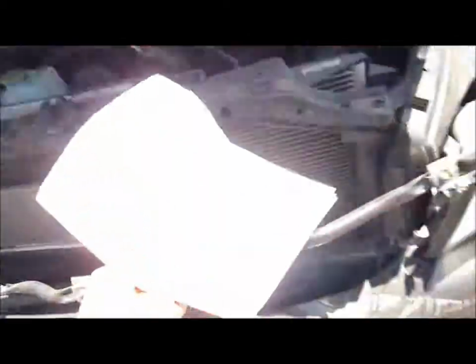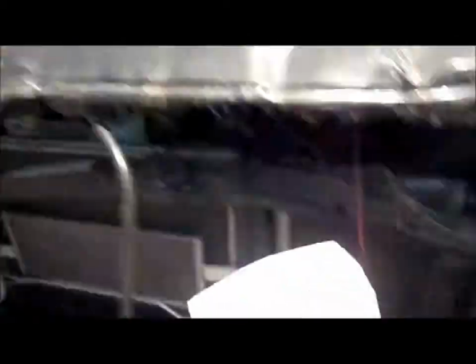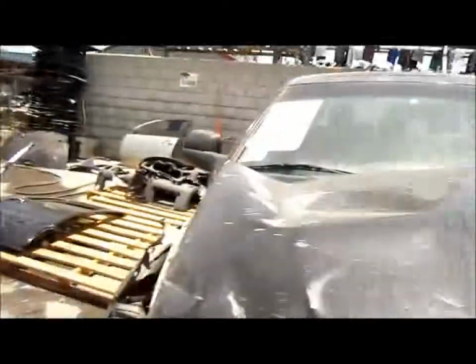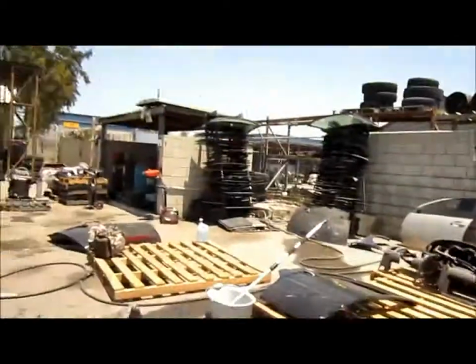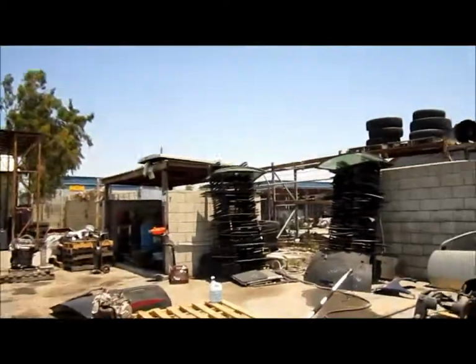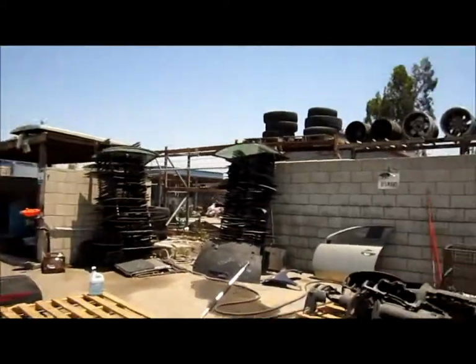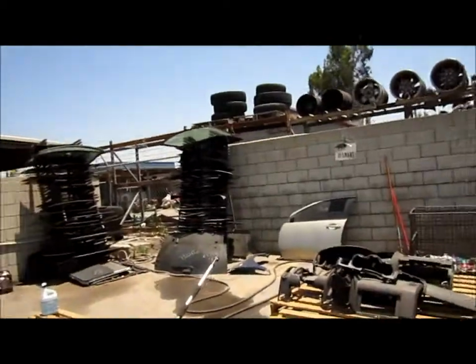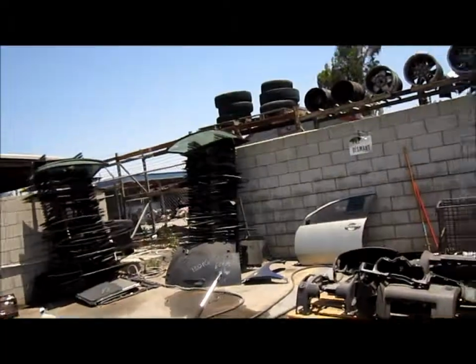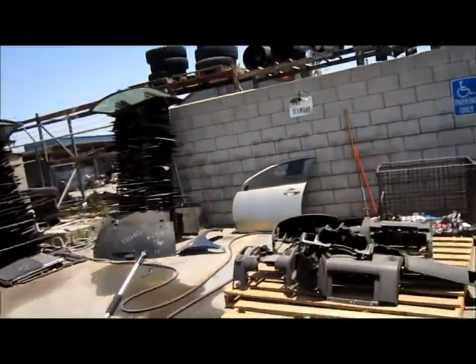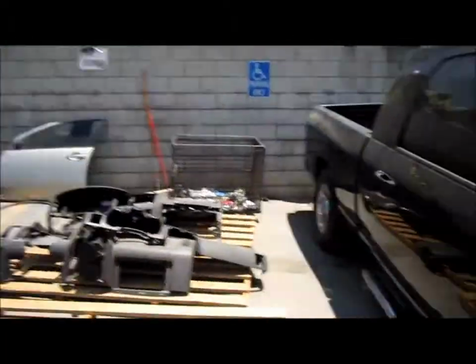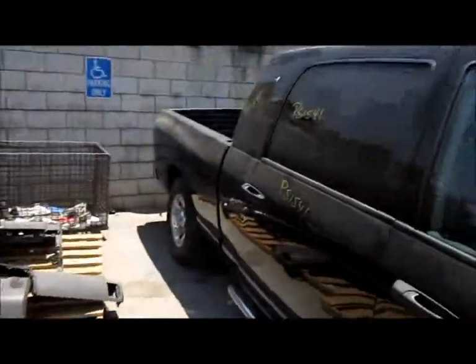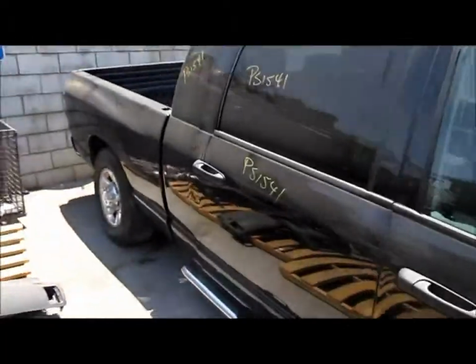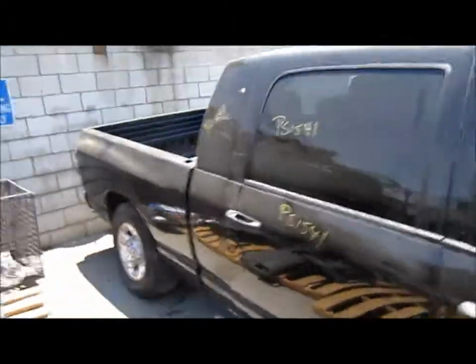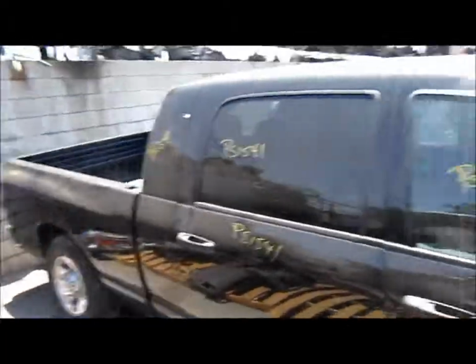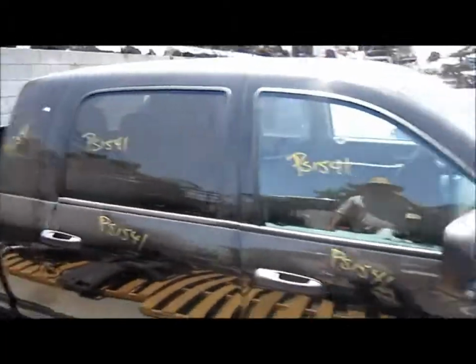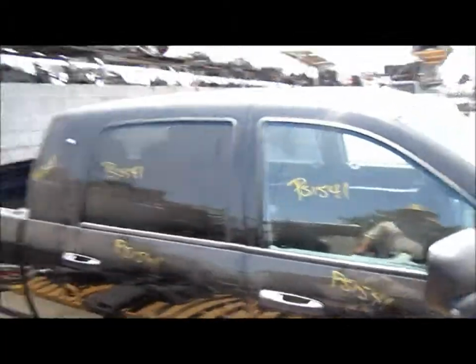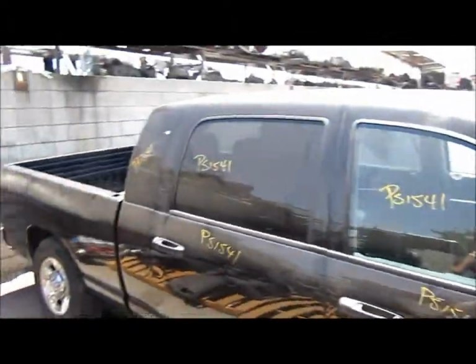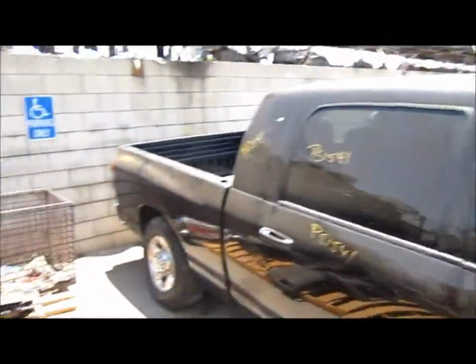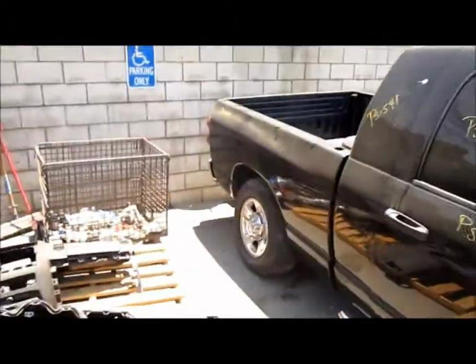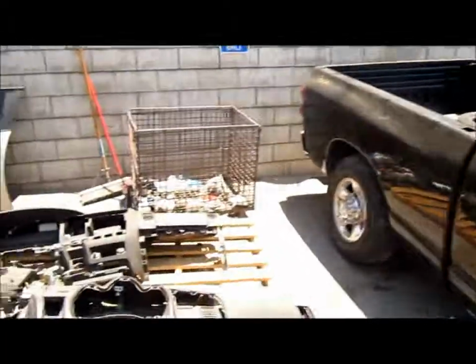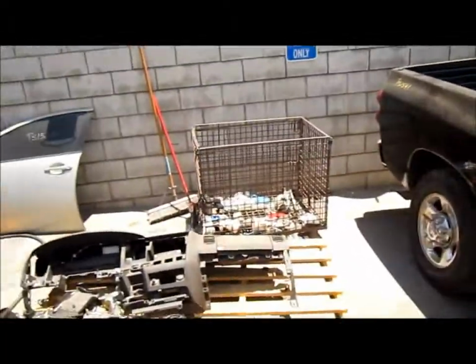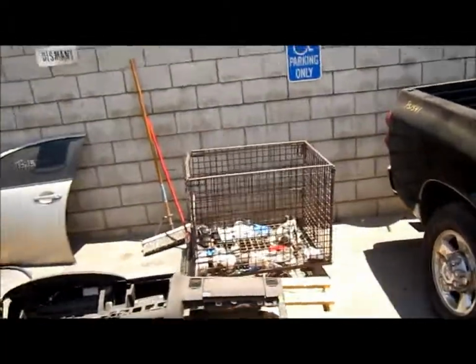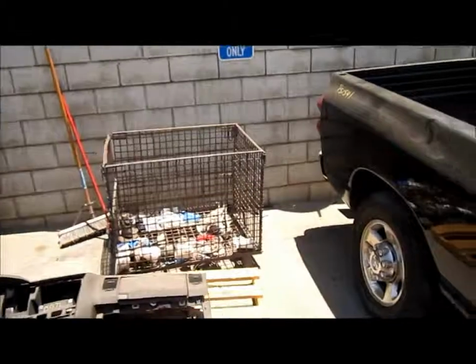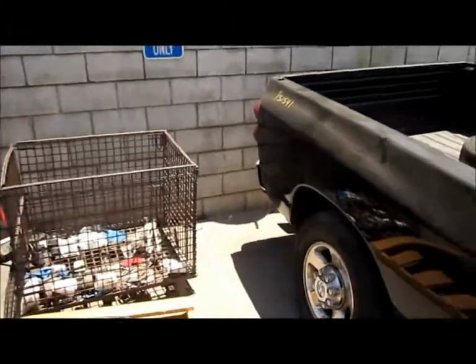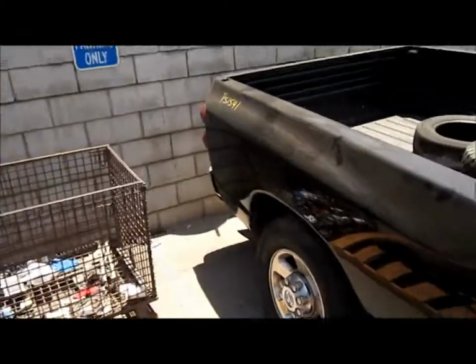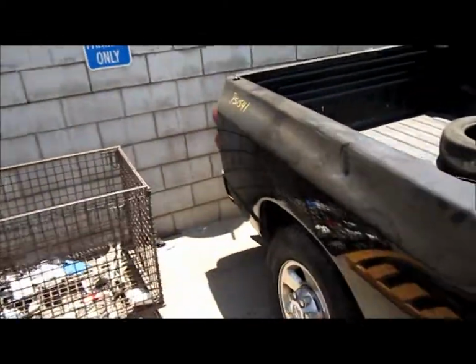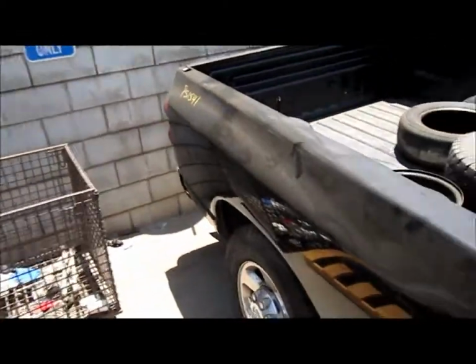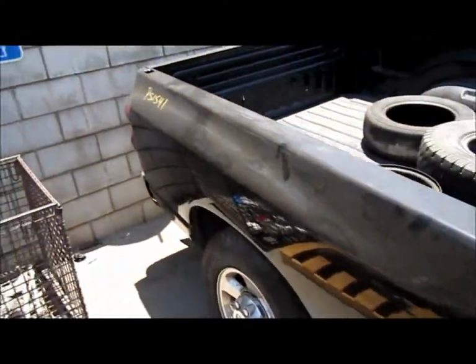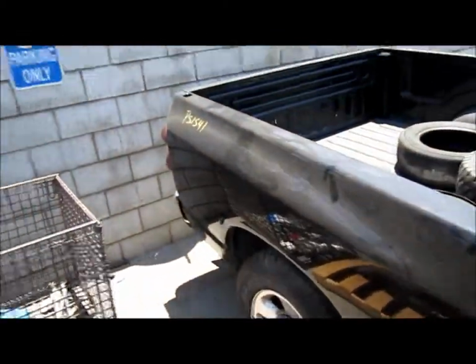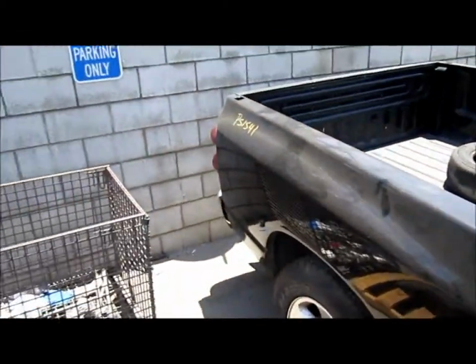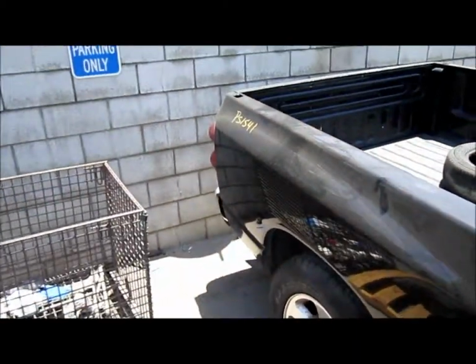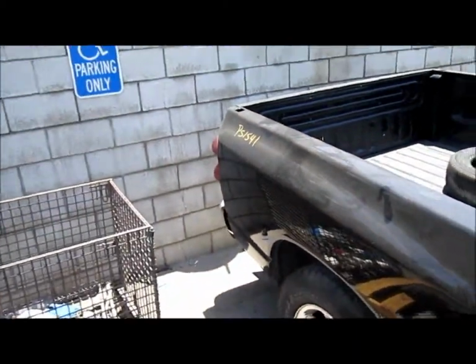We'll take you around the vehicle. For any additional information on this car, you can visit our website at www.partstop.com. And that will conclude the video portion for this vehicle. Thank you.